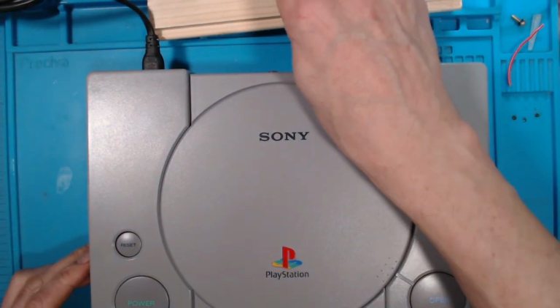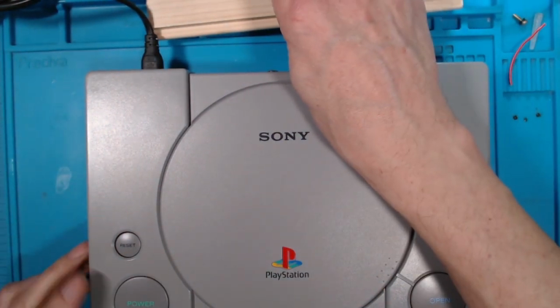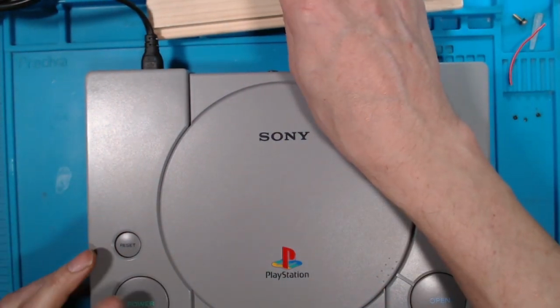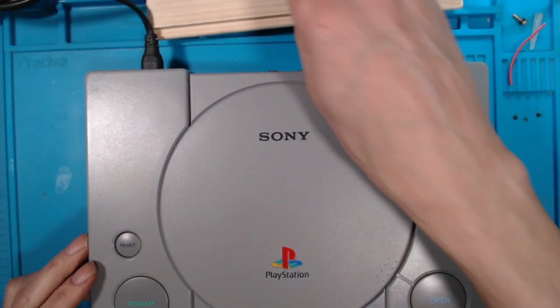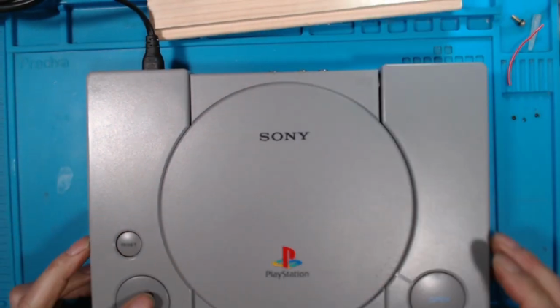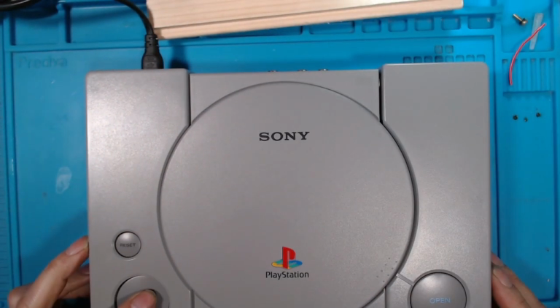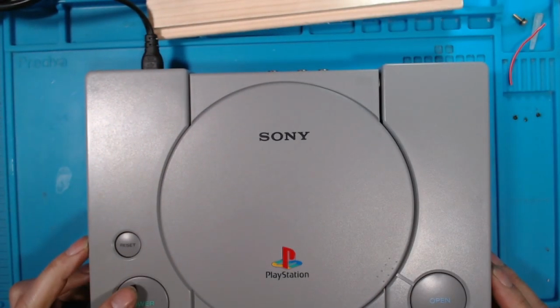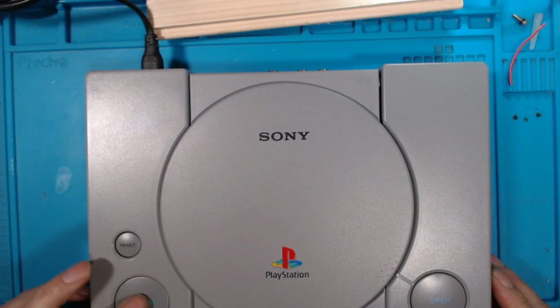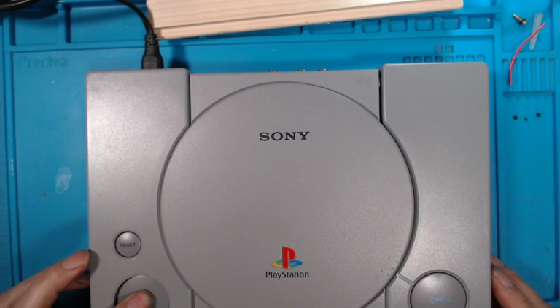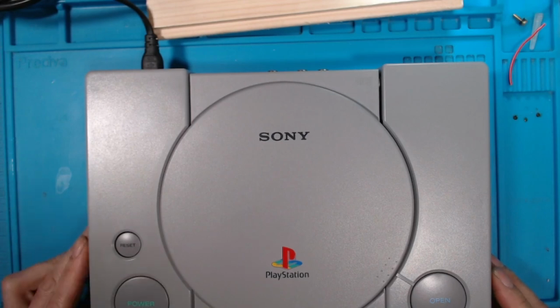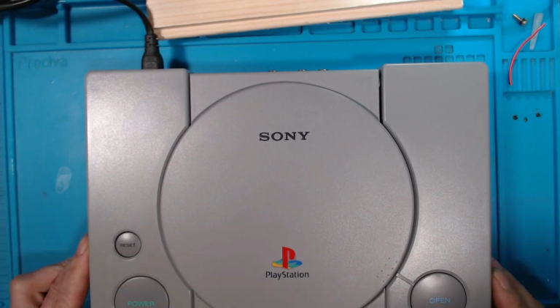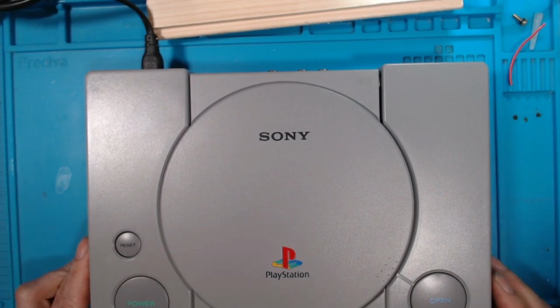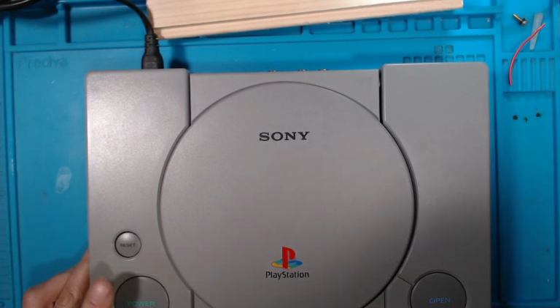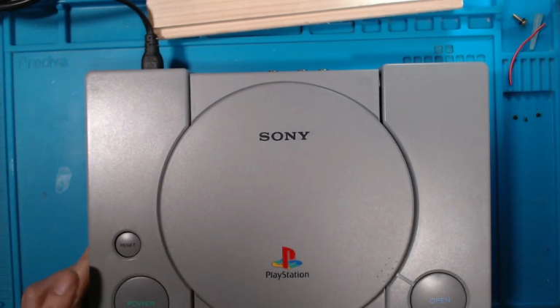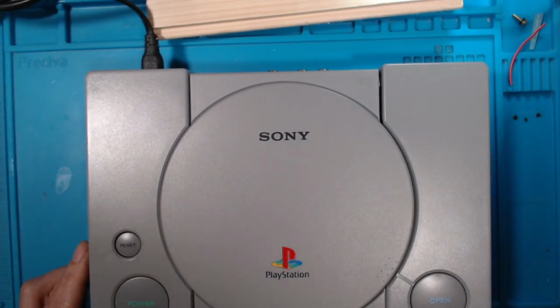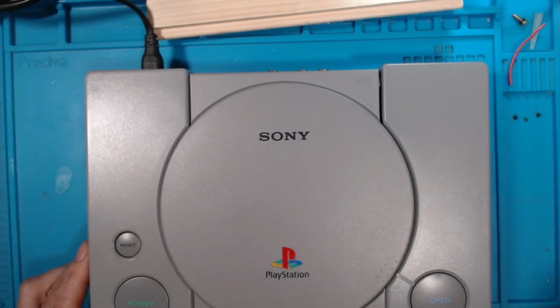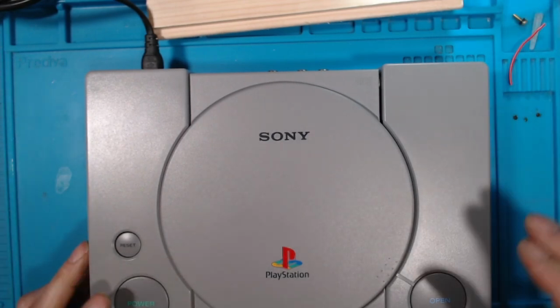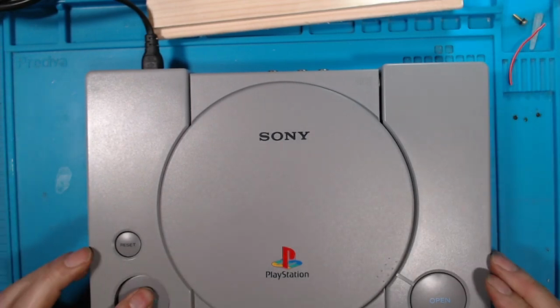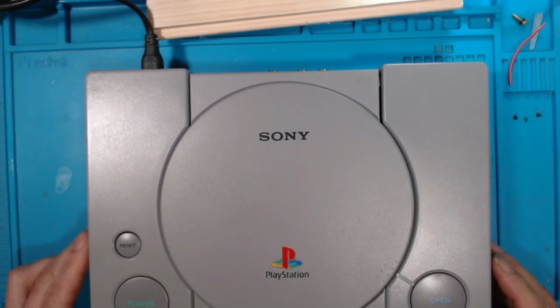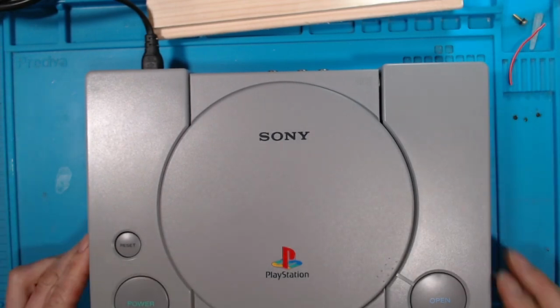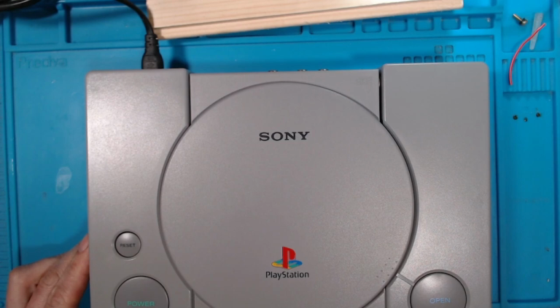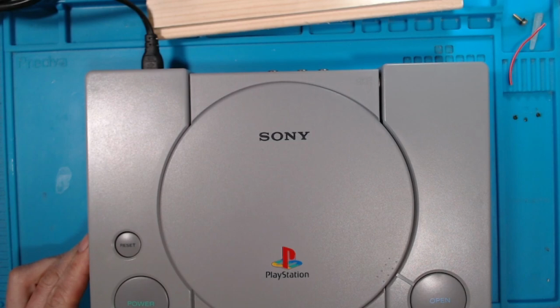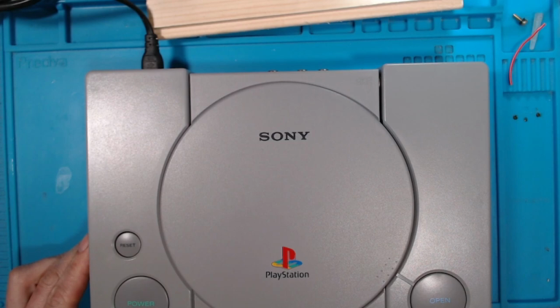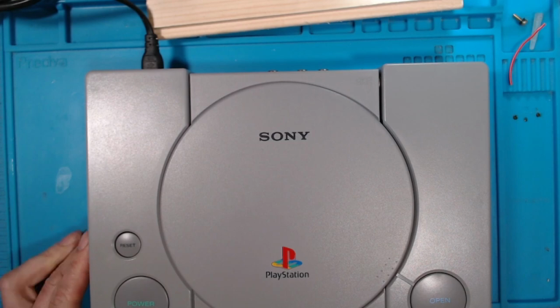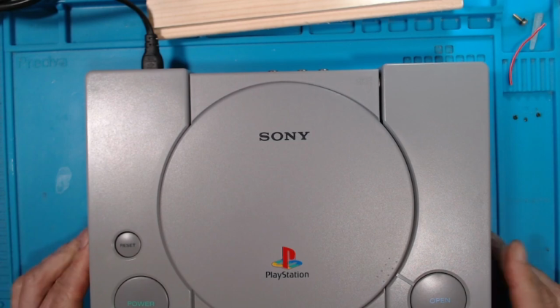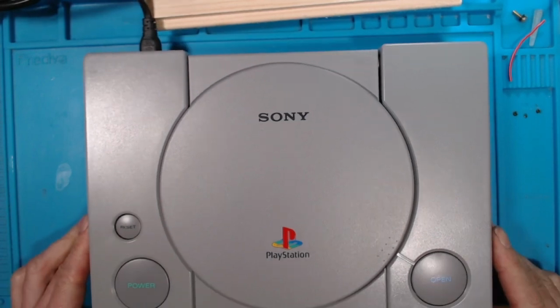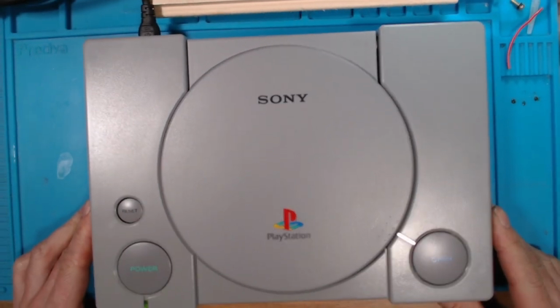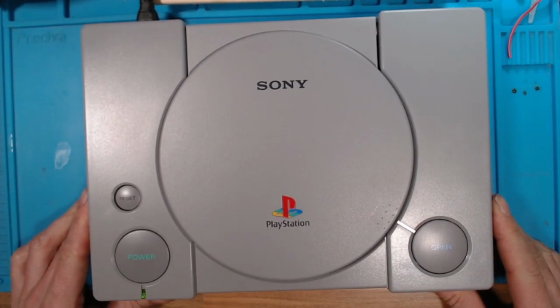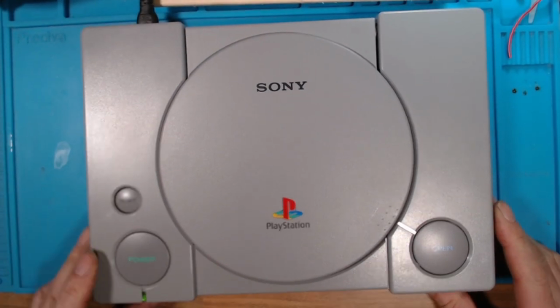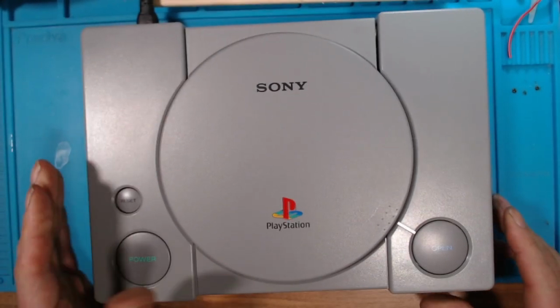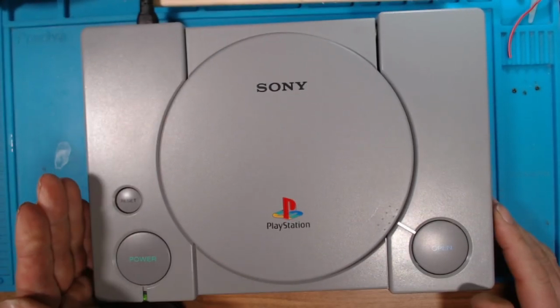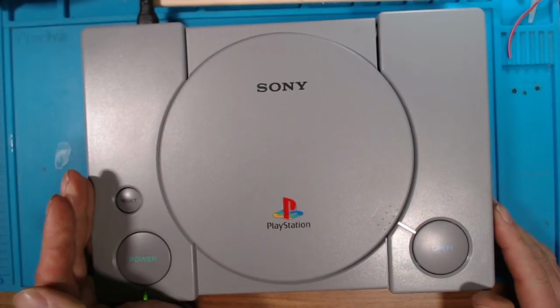Switch on — switching on from the wall. We've got a light here.